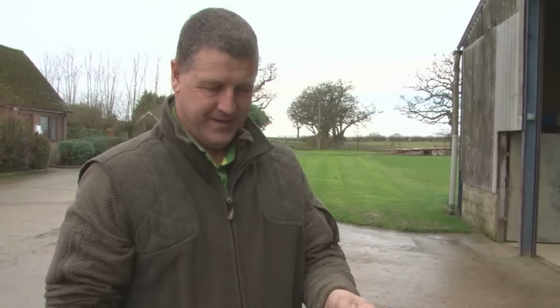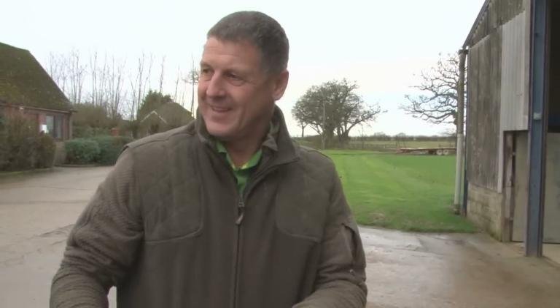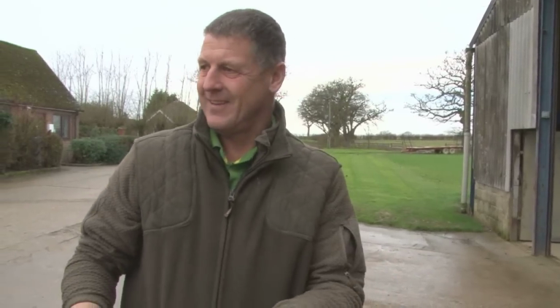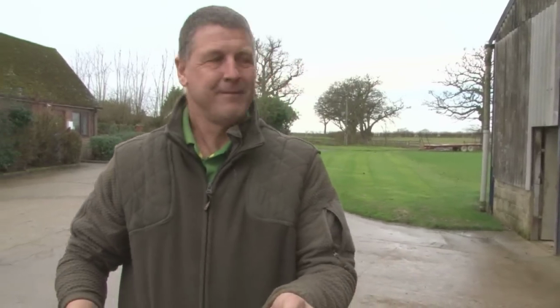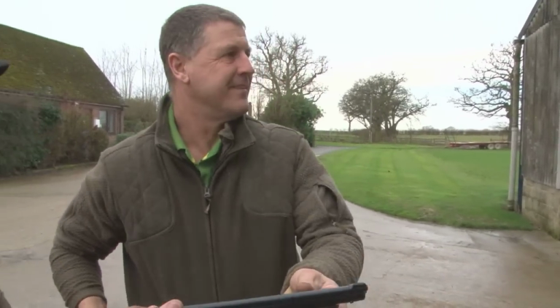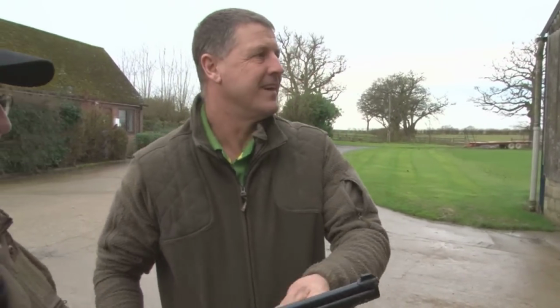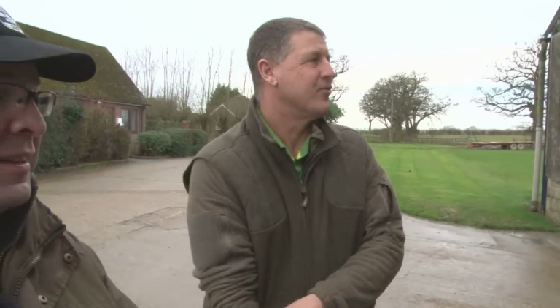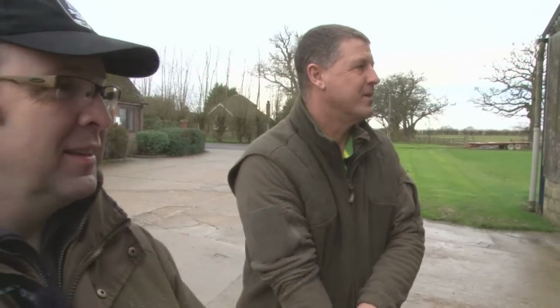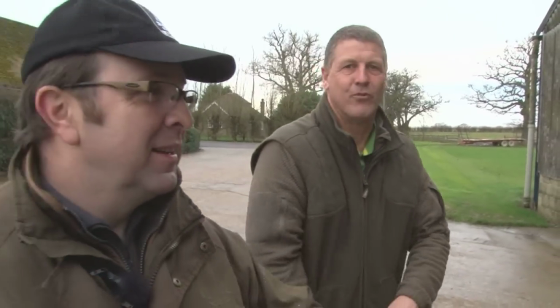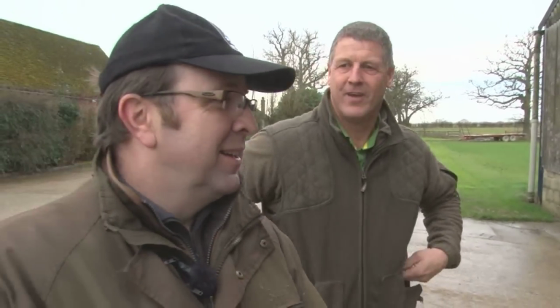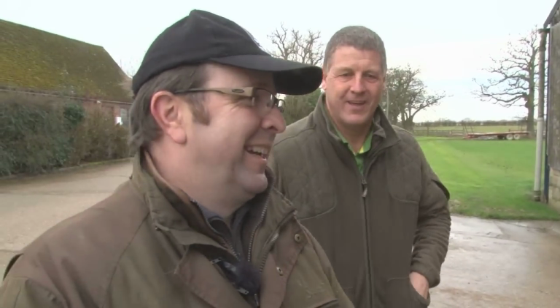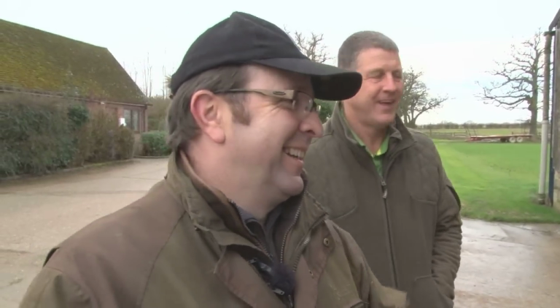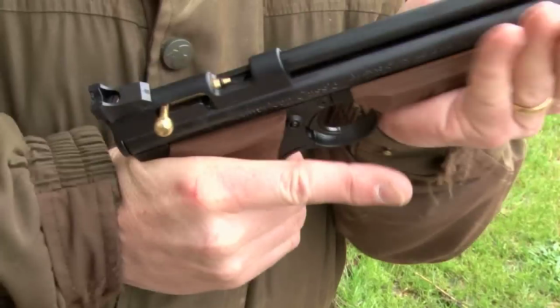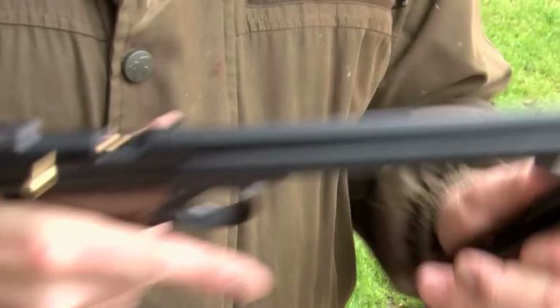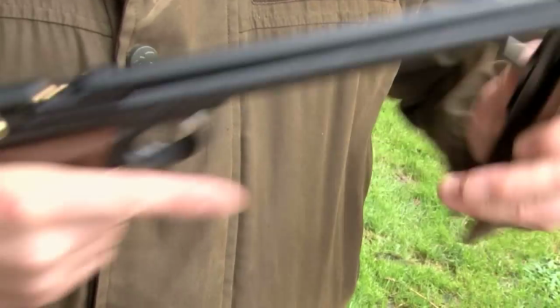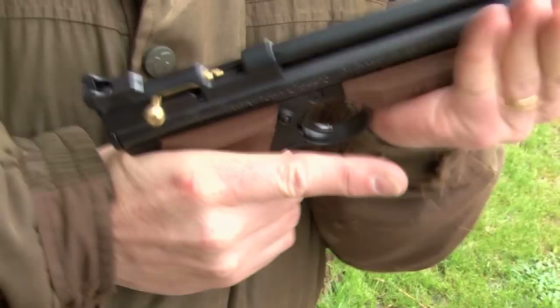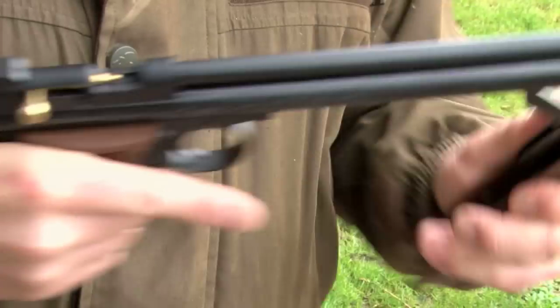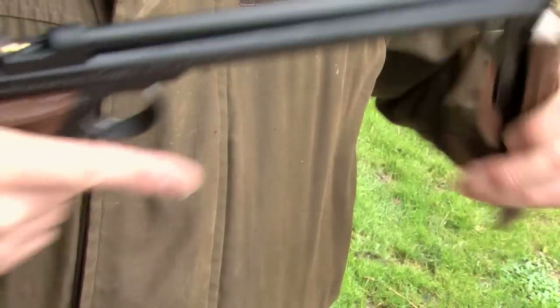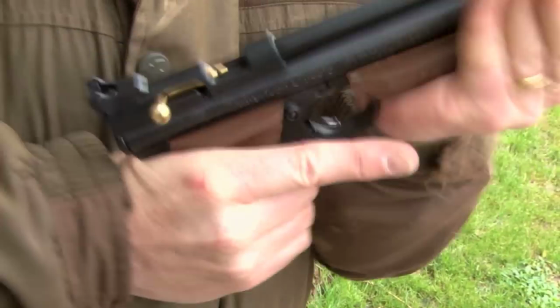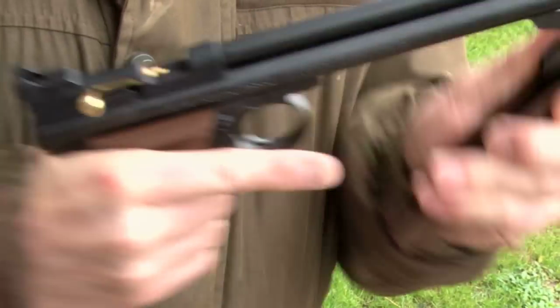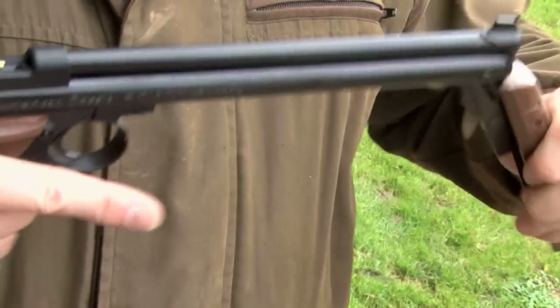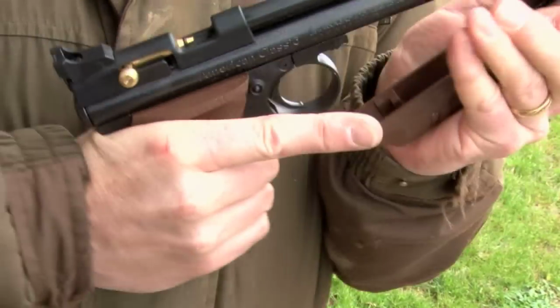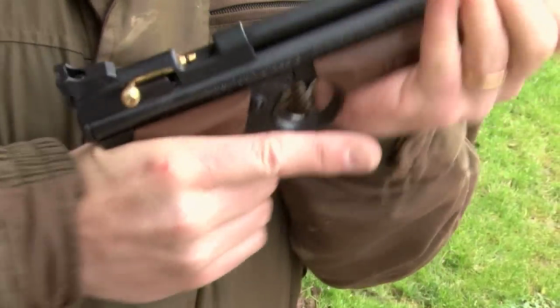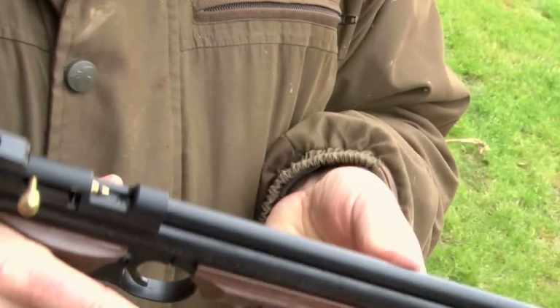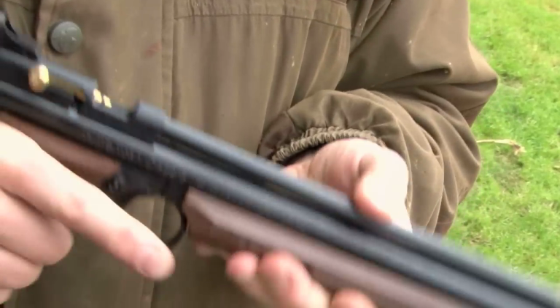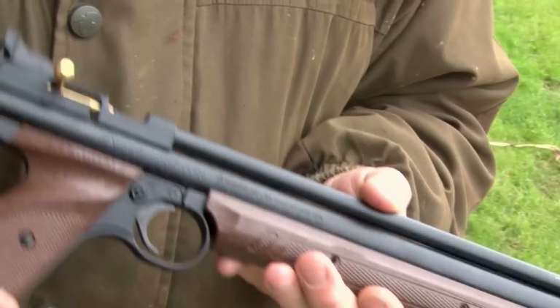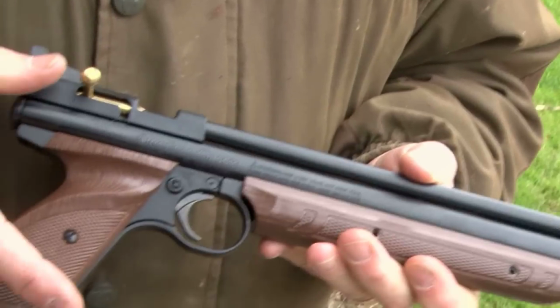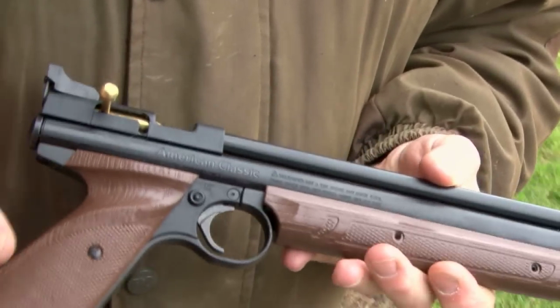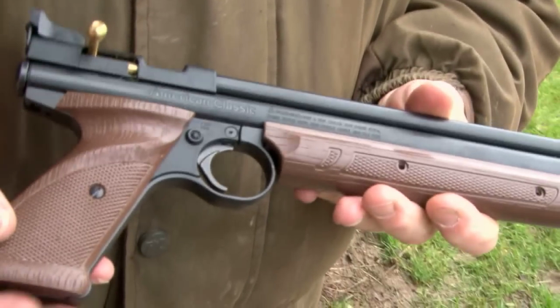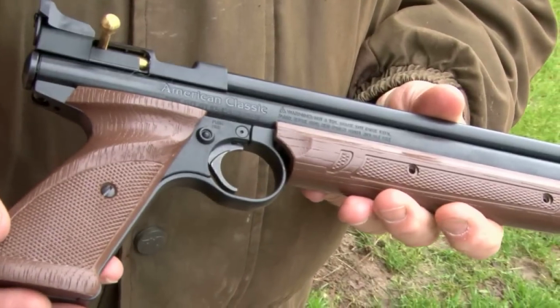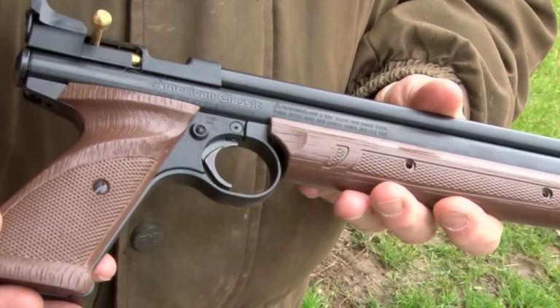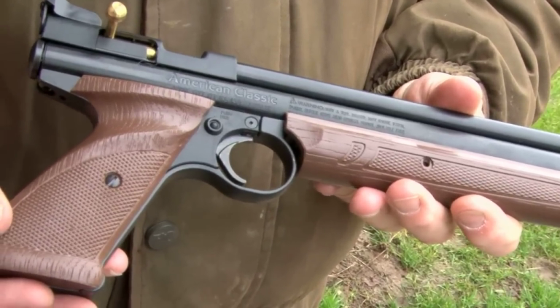That's close enough for me. I was expecting a bullseye! What sort of power would you get out of that, Phil? I would say about three foot-pounds, something like that.